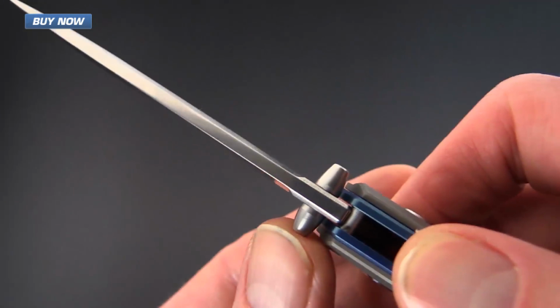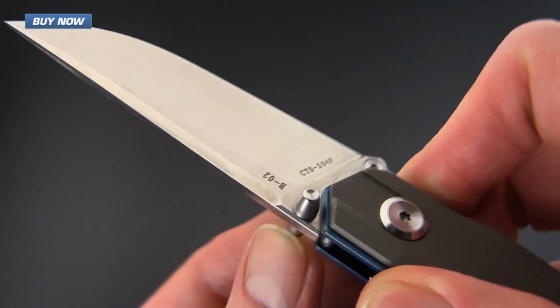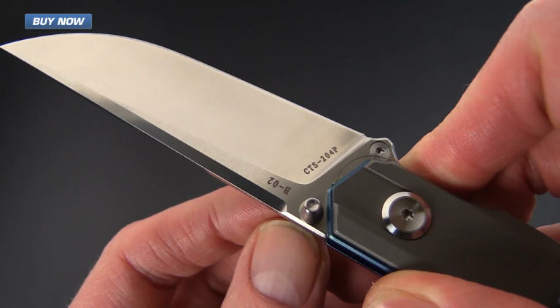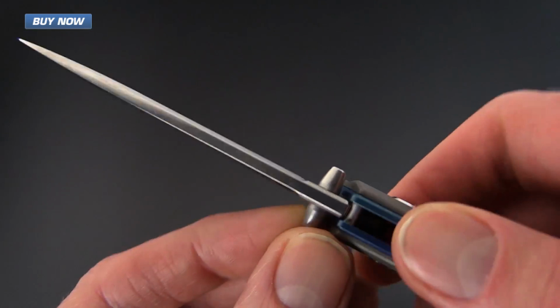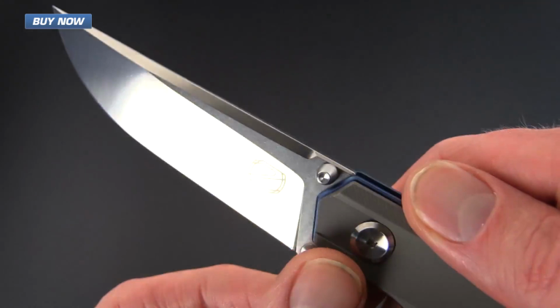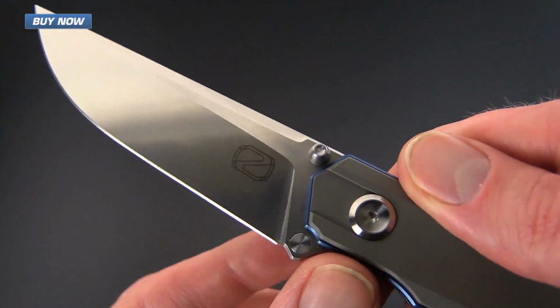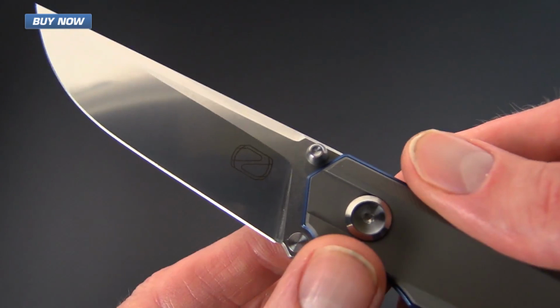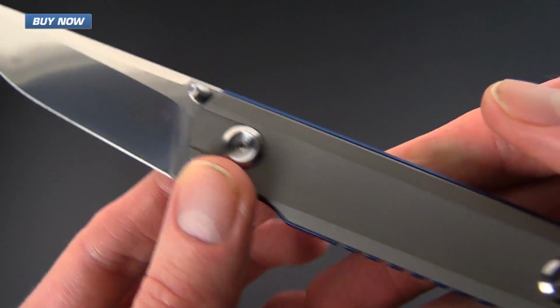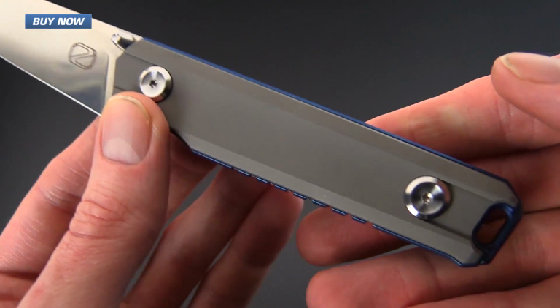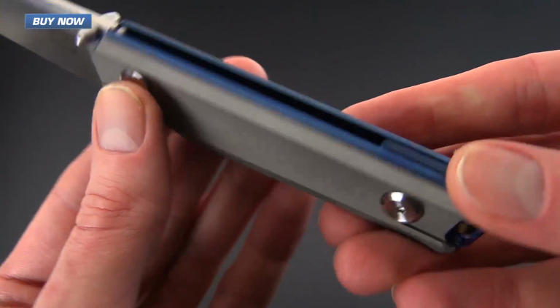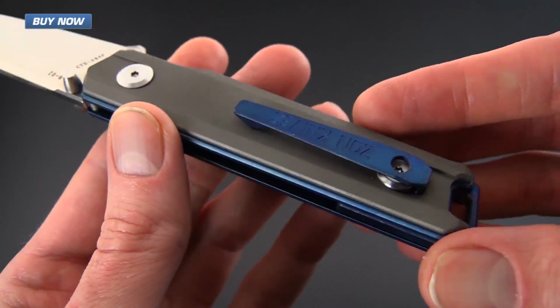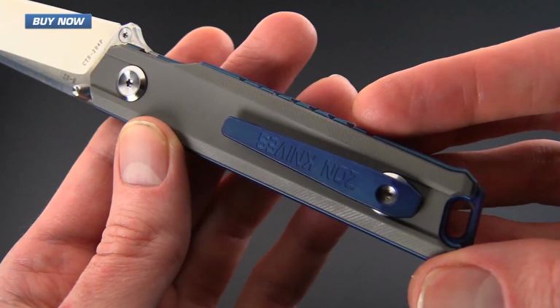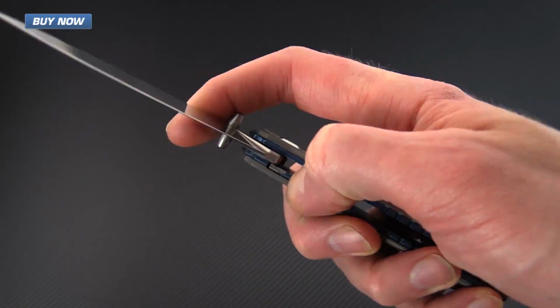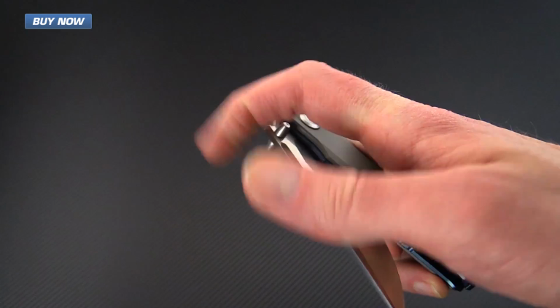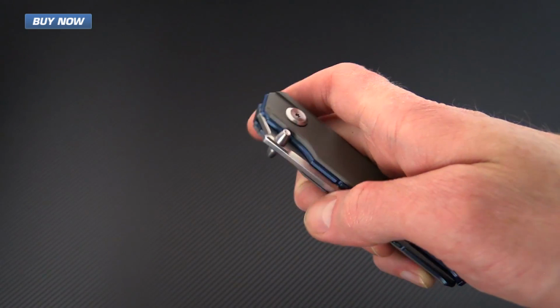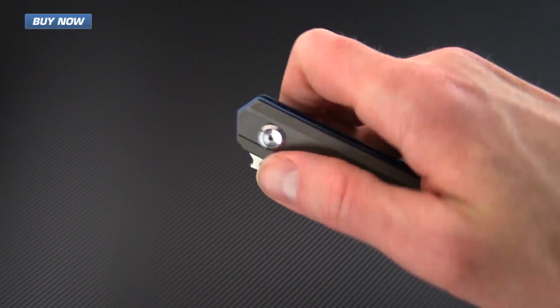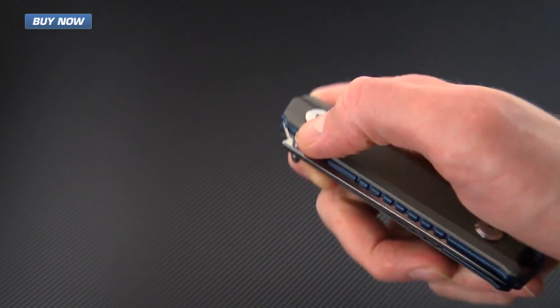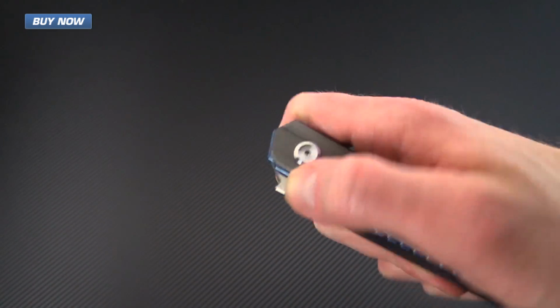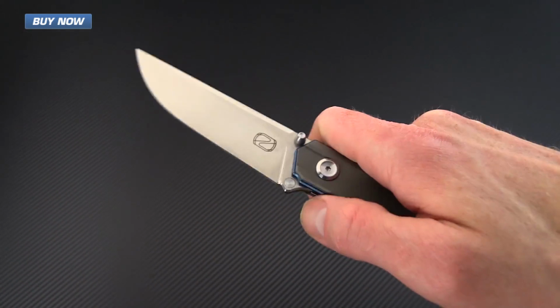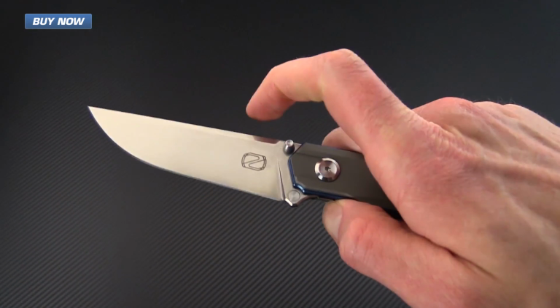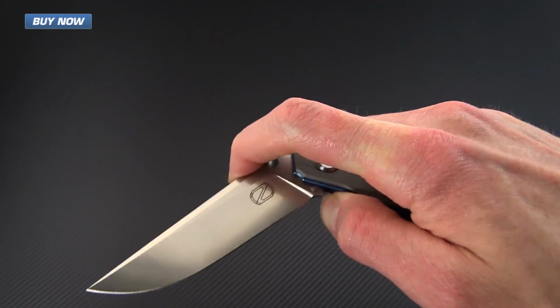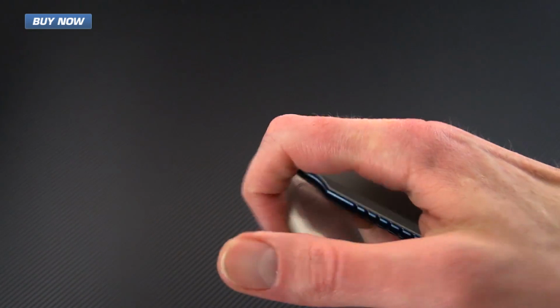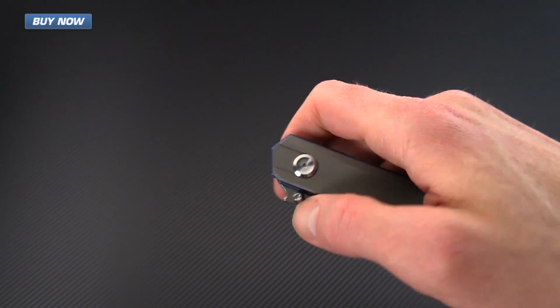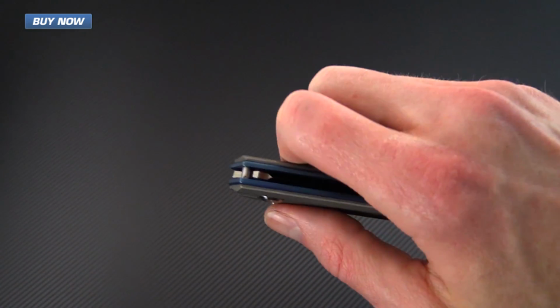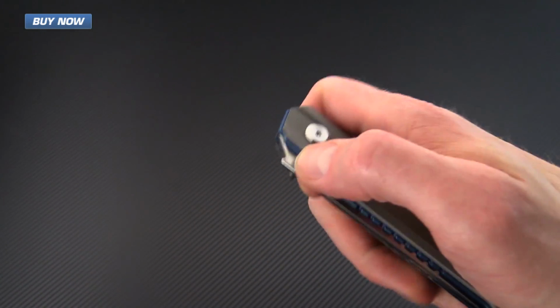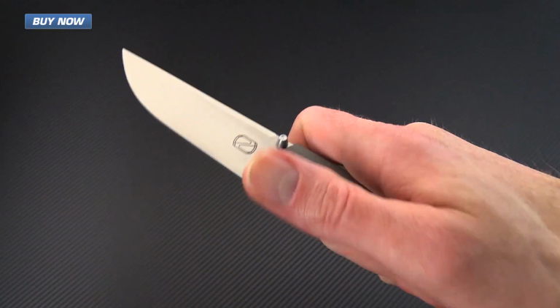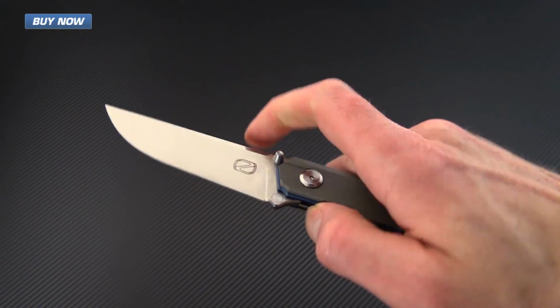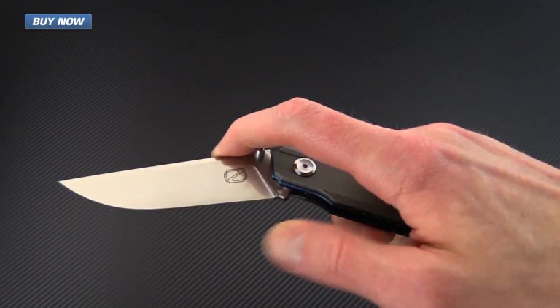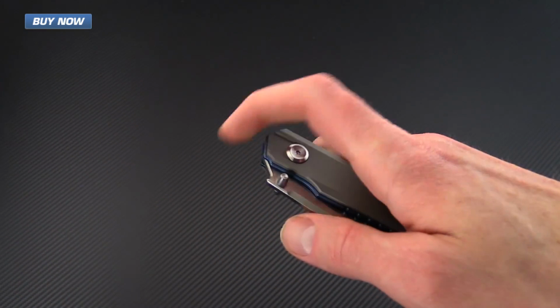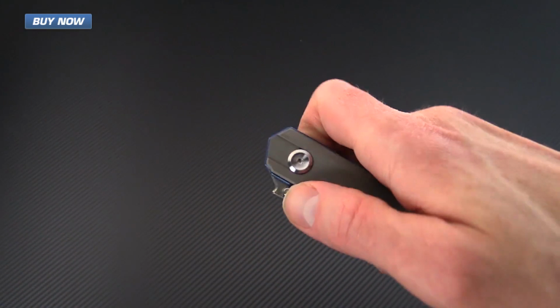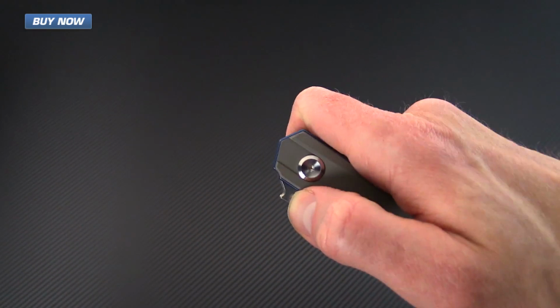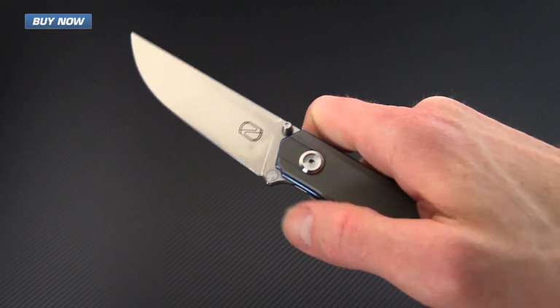The blade has dual thumb studs so it can be operated left or right handed. It's got a bearing pivot so the operation is very quick and smooth. It's not a flipper but it does open quickly as a flipper would.